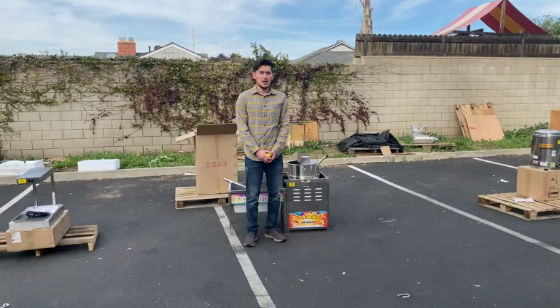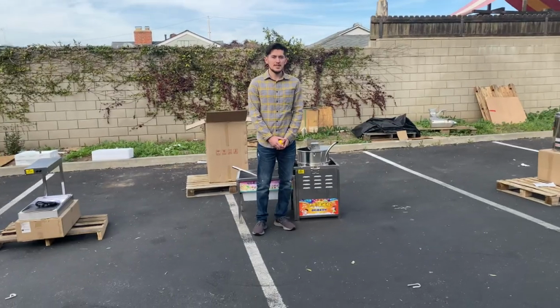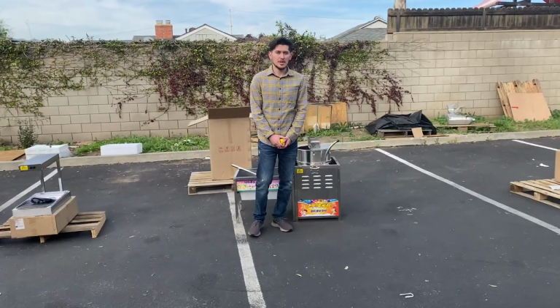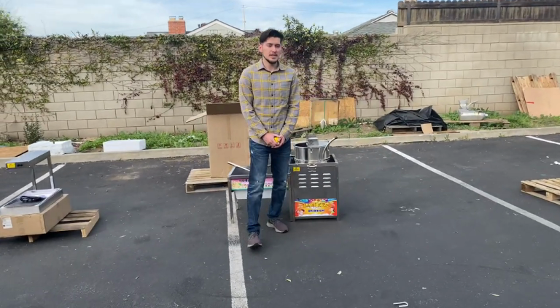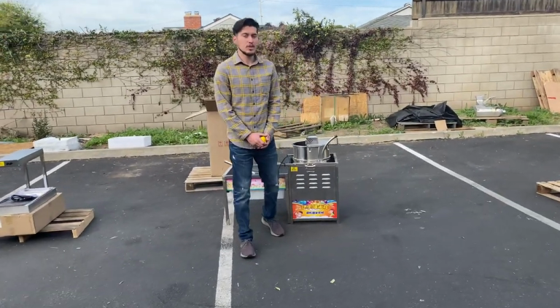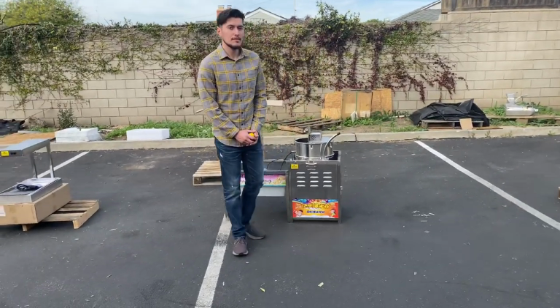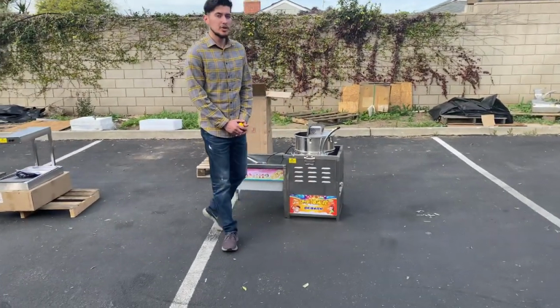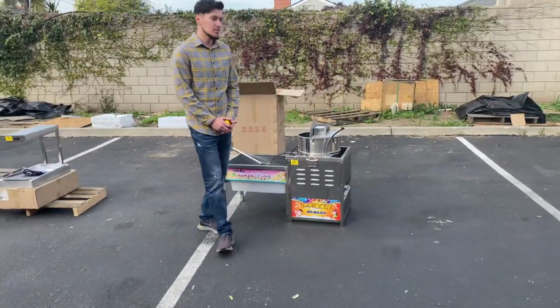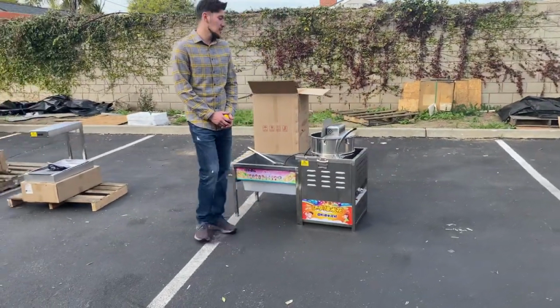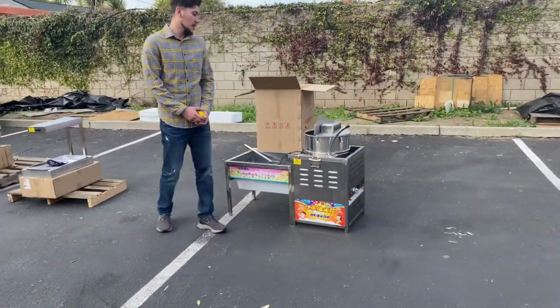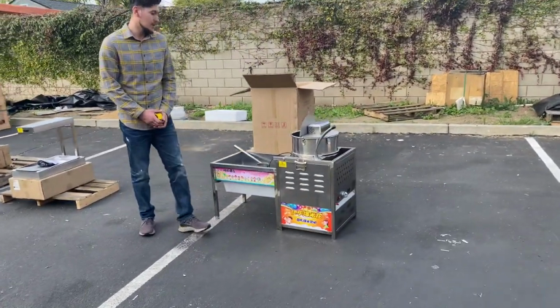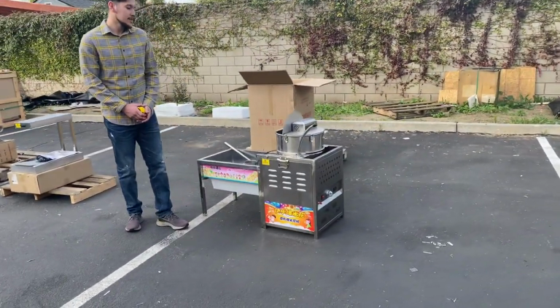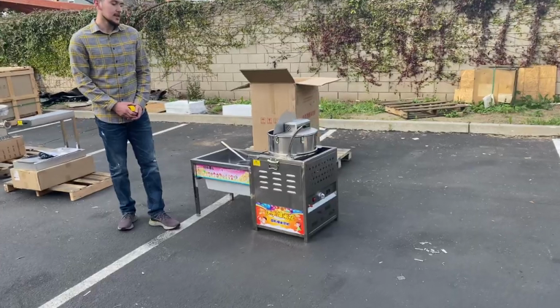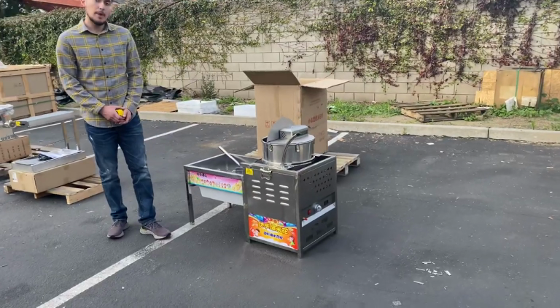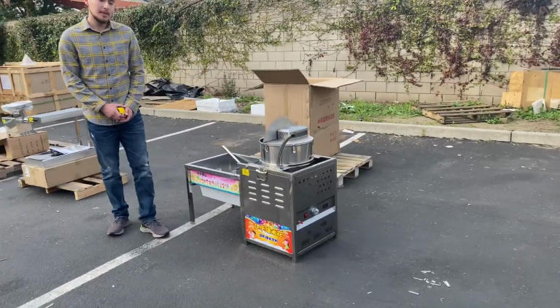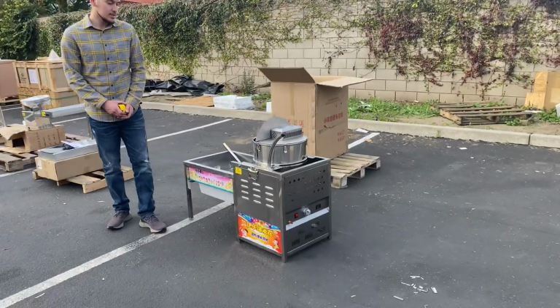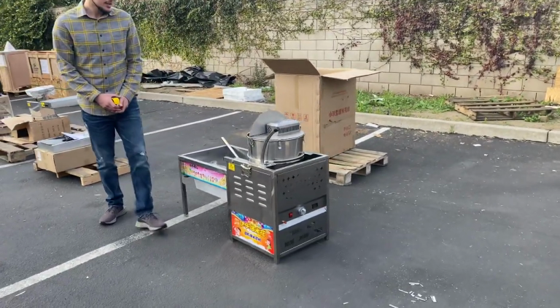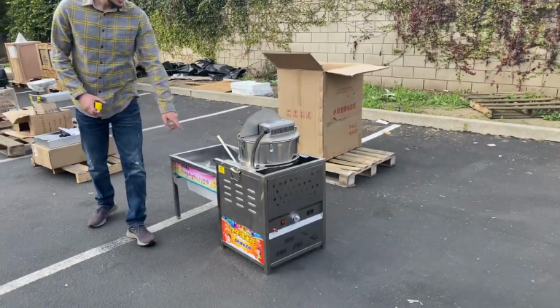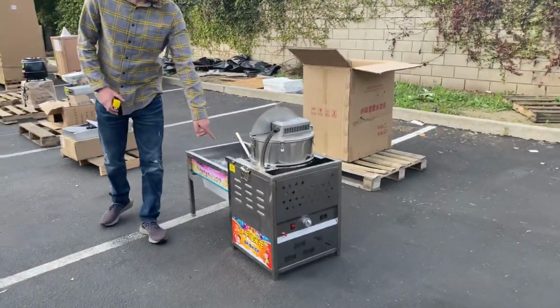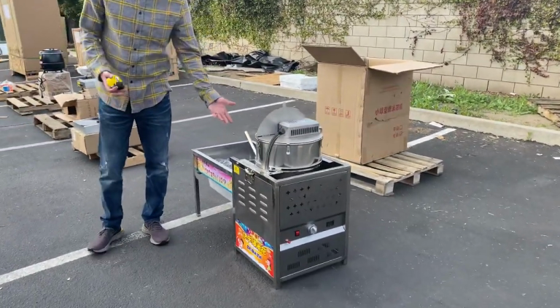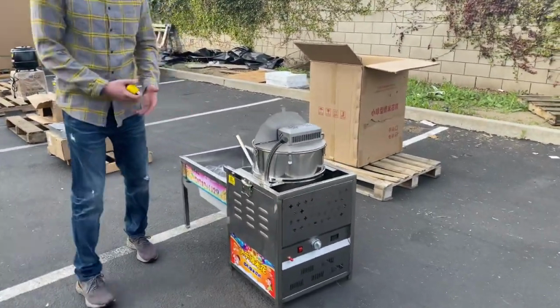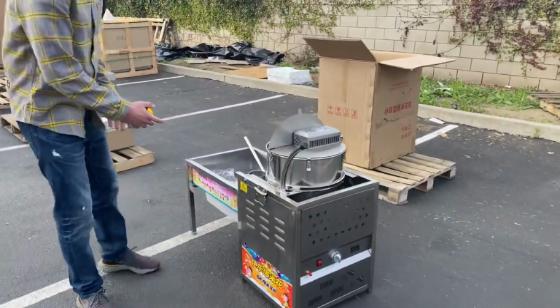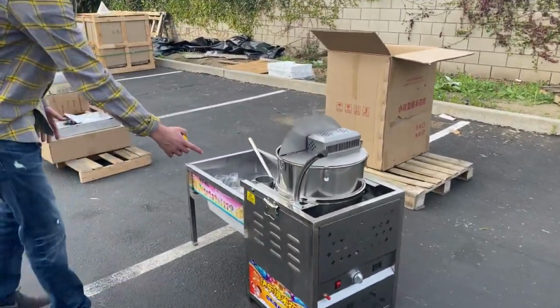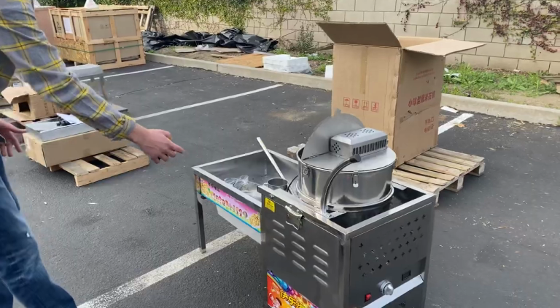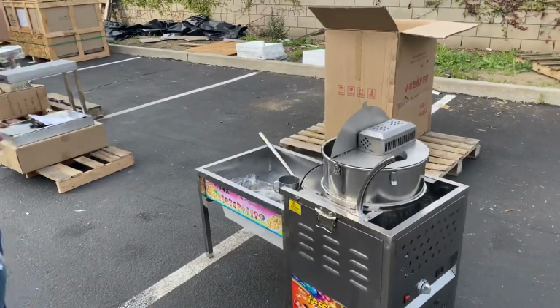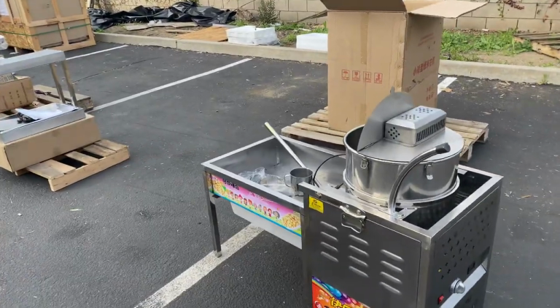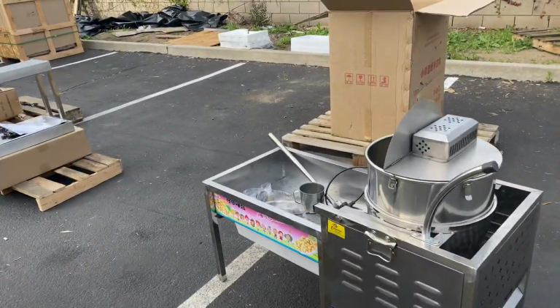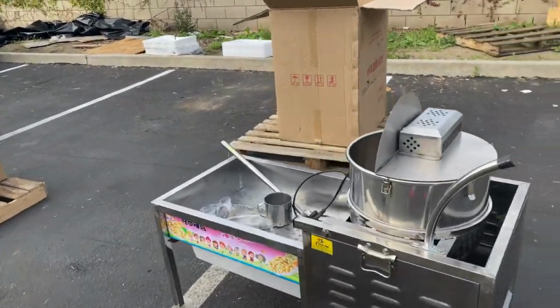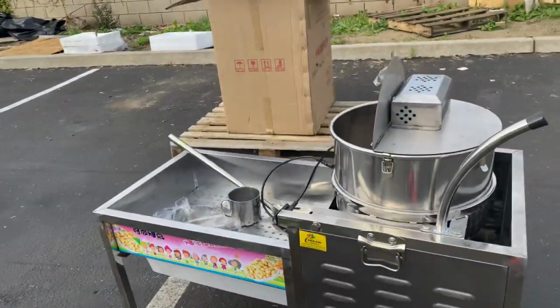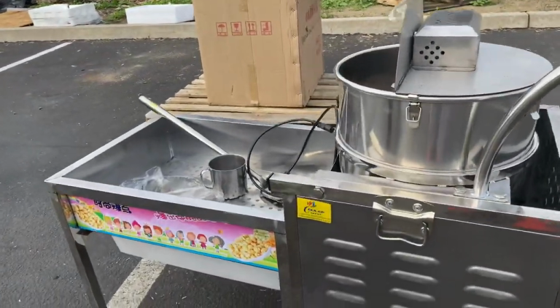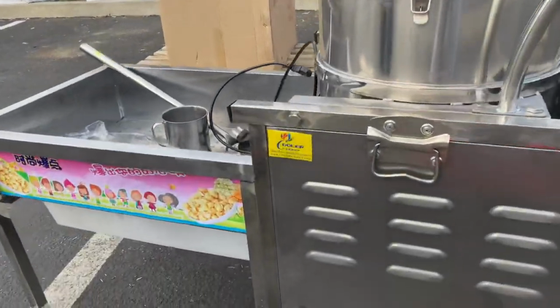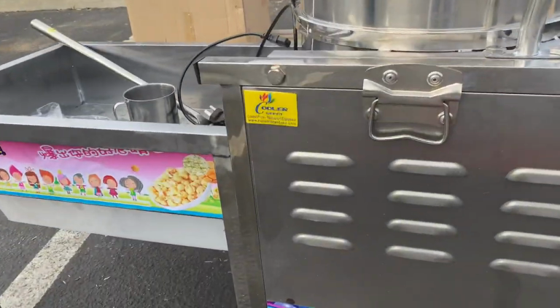Hello everybody, today we're going to demonstrate one of our brand new items — one of our kettle popcorn makers, a kettle popcorn machine. The brand on this one is going to be our own company brand, called Cooler Depot.